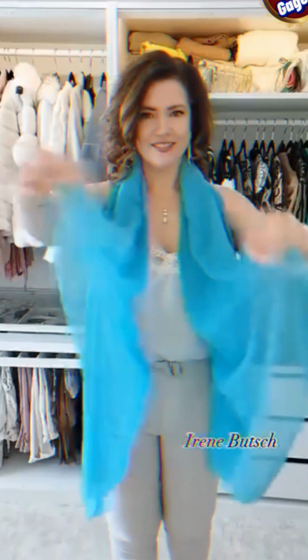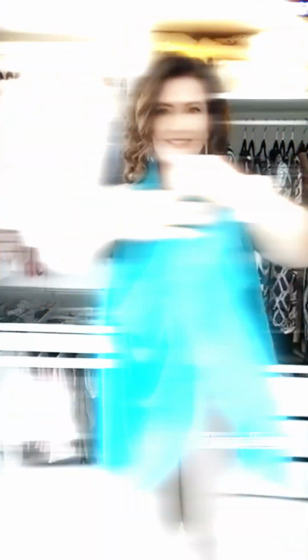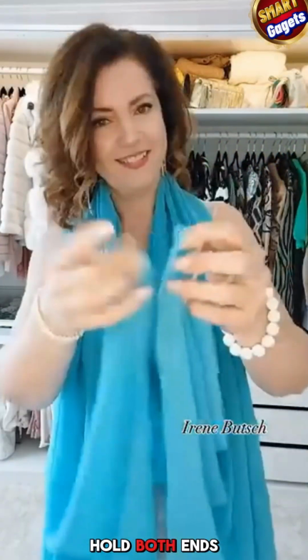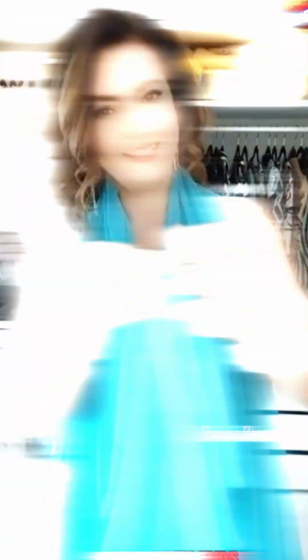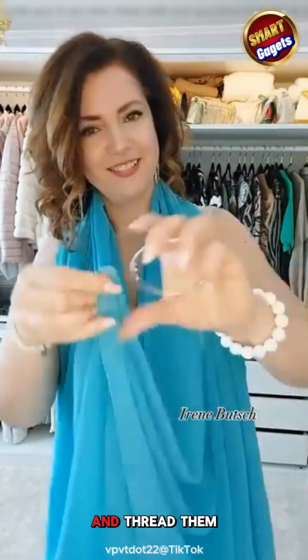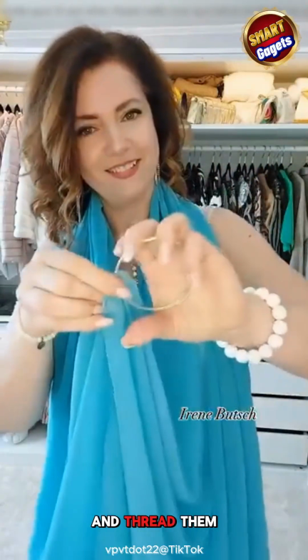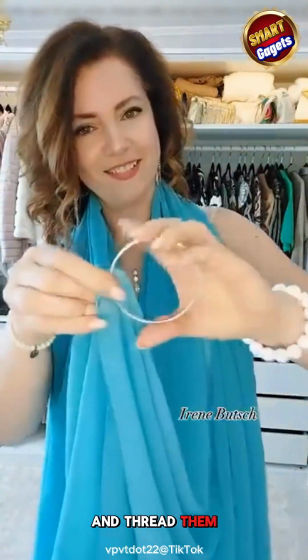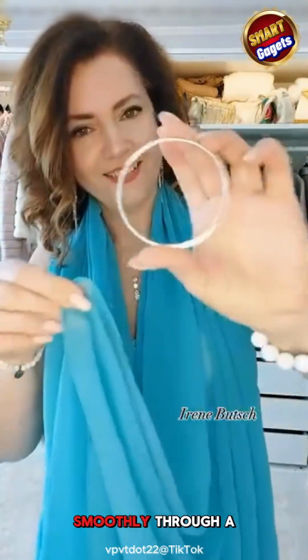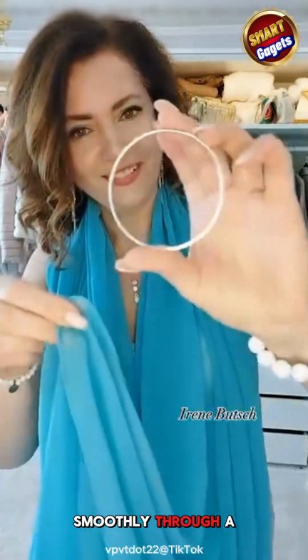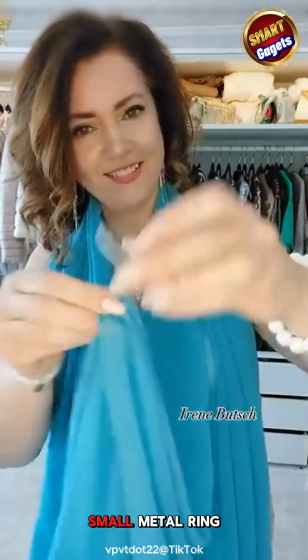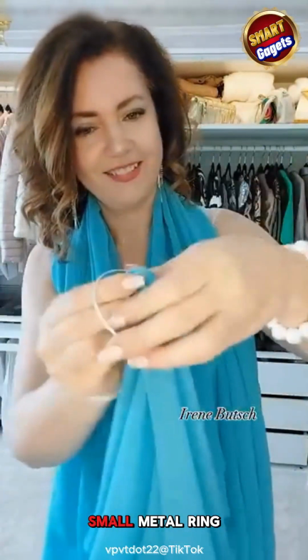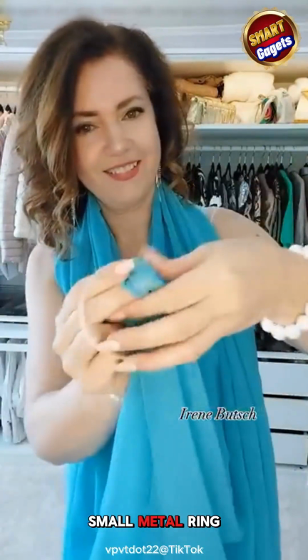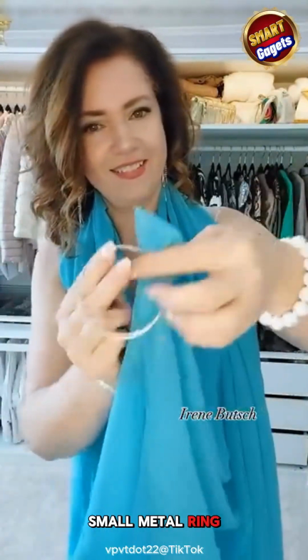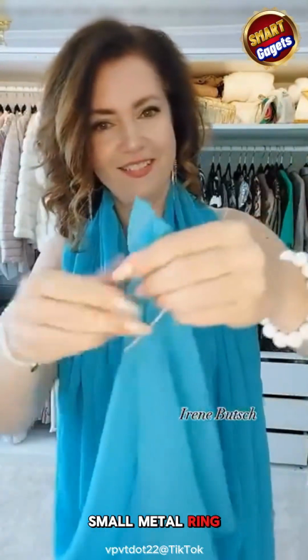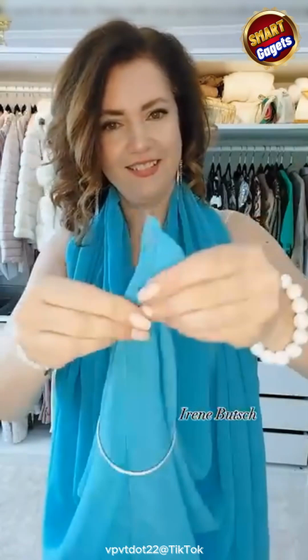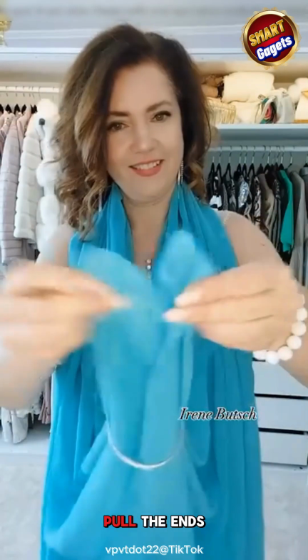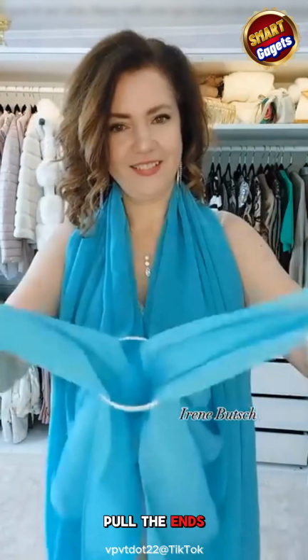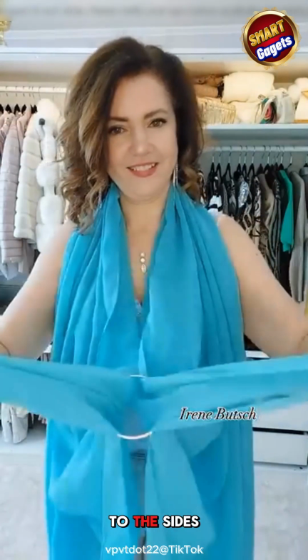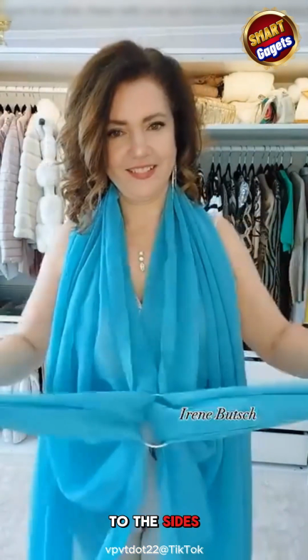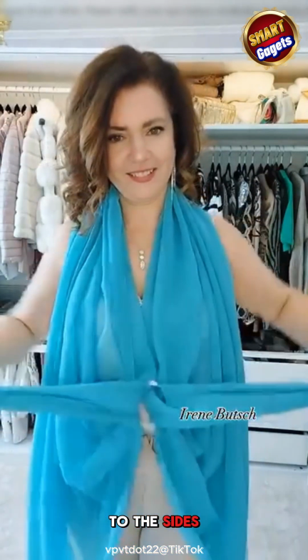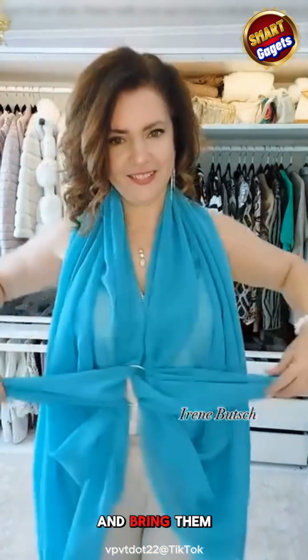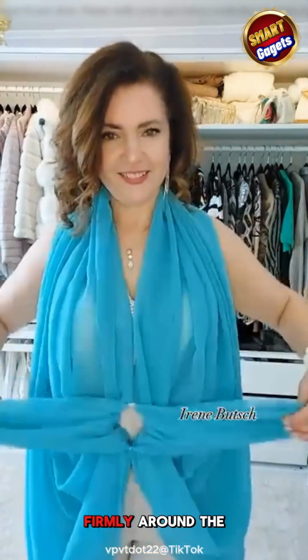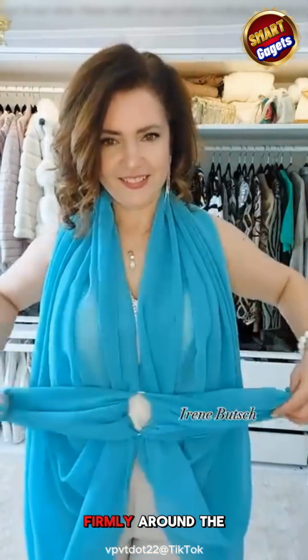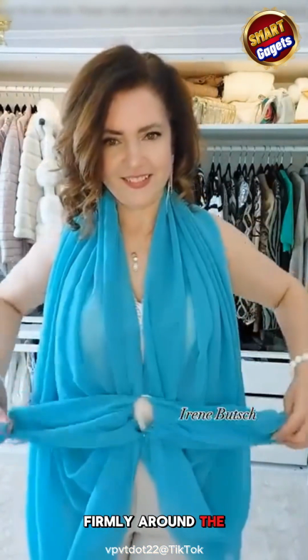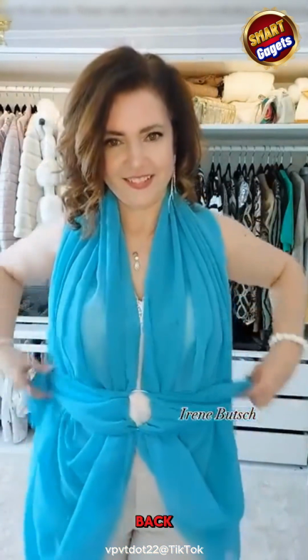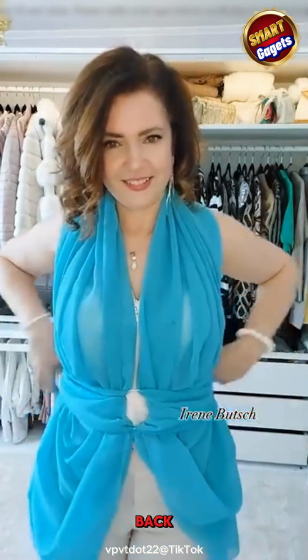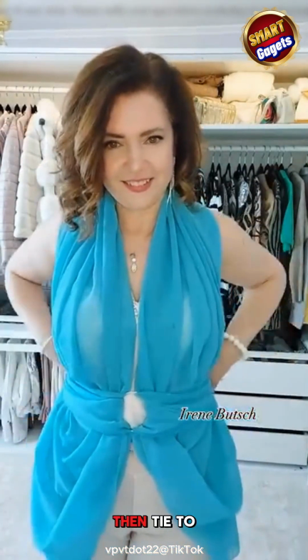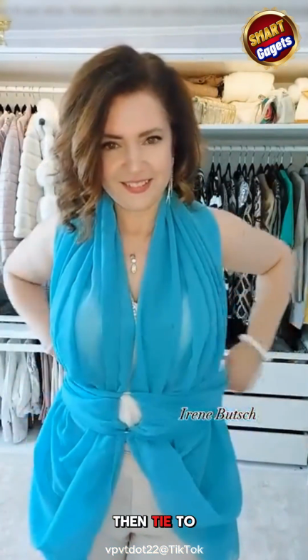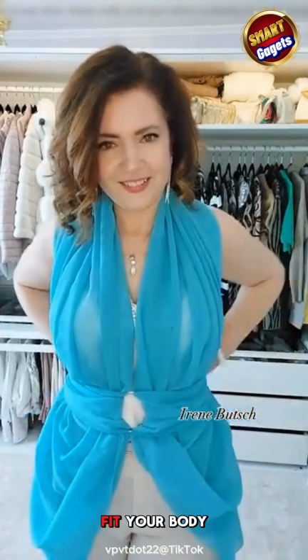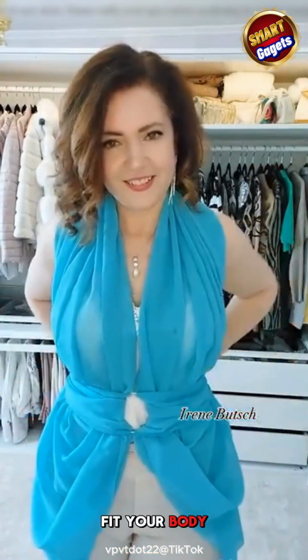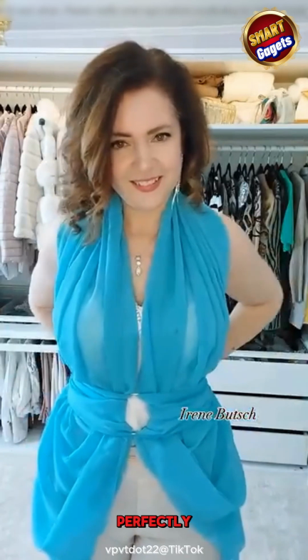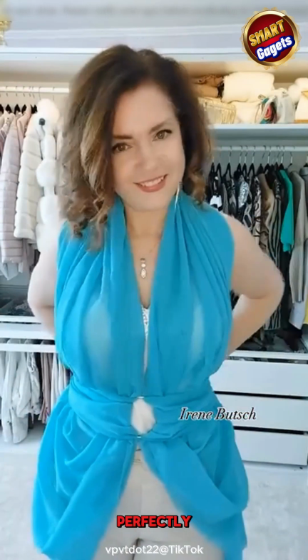Hold both ends and thread them smoothly through a small metal ring. Pull the ends to the sides and bring them firmly around the back, then tie to fit your body perfectly.